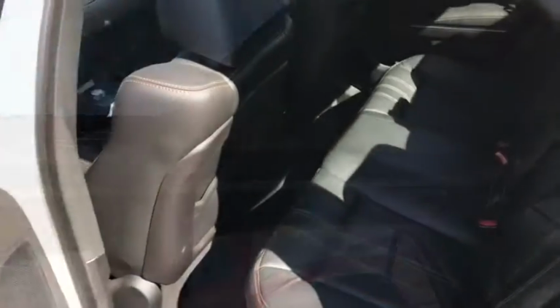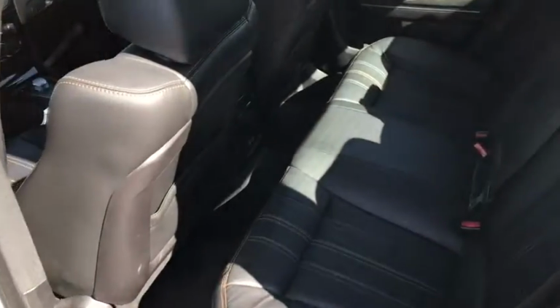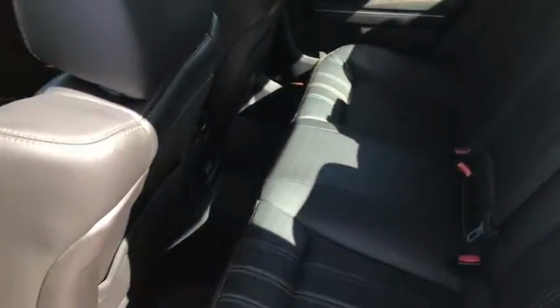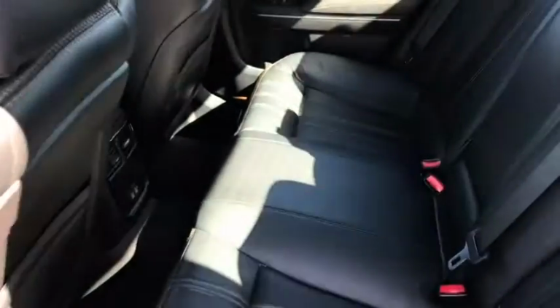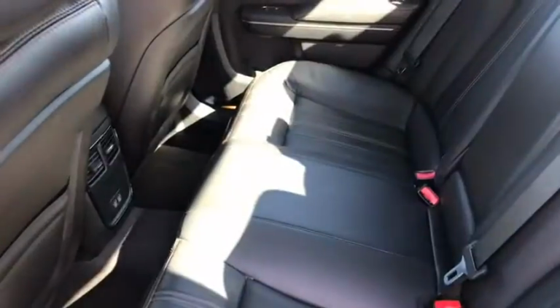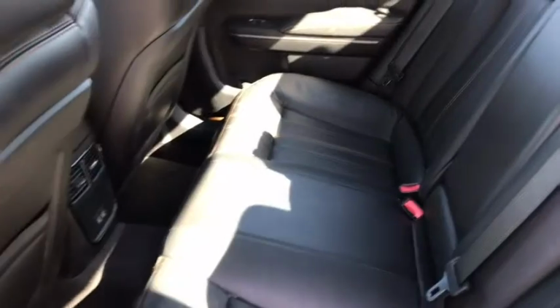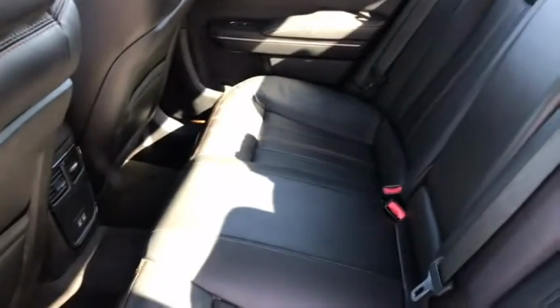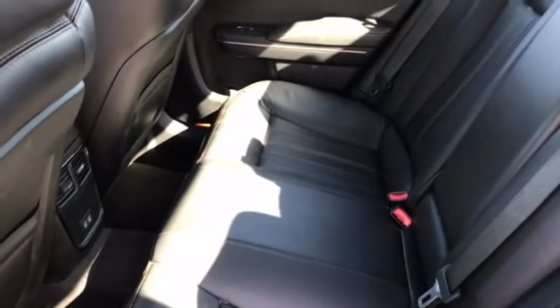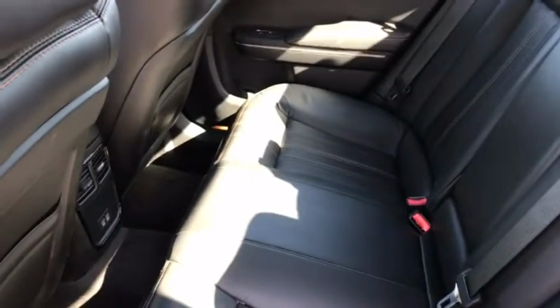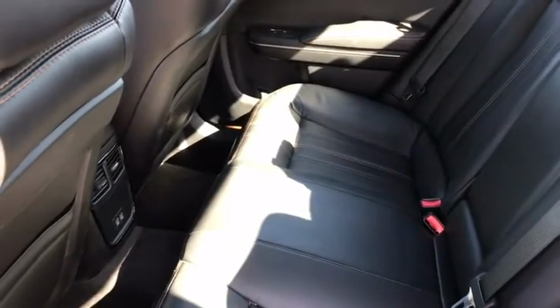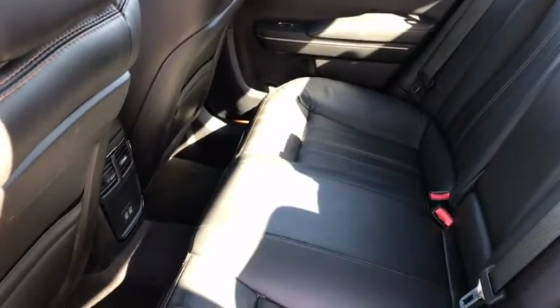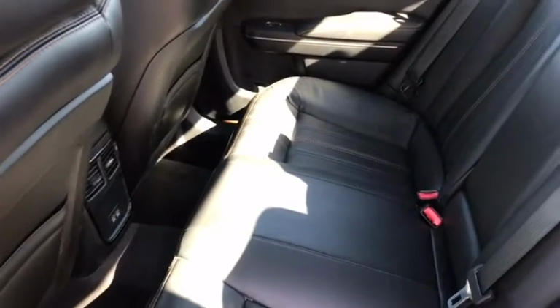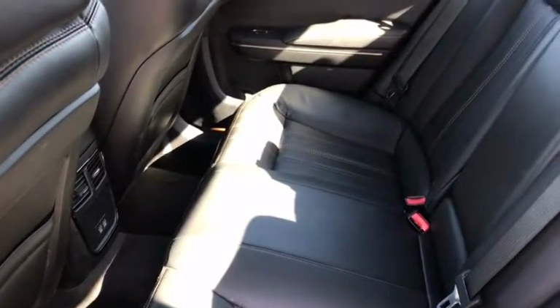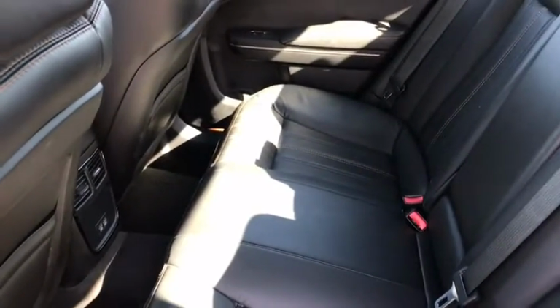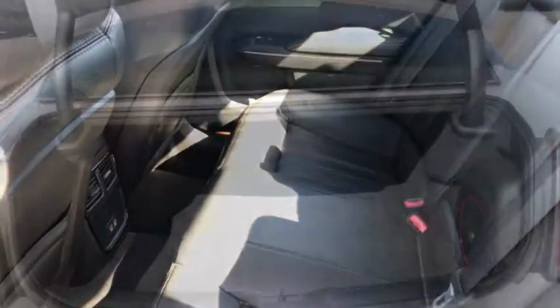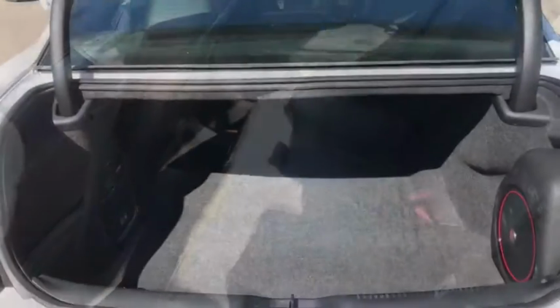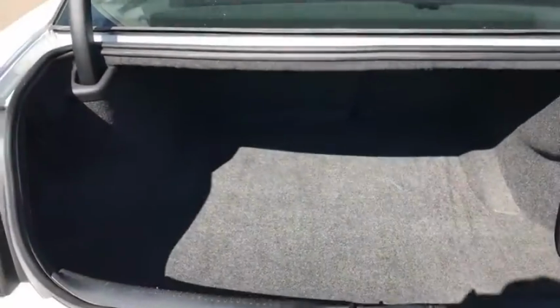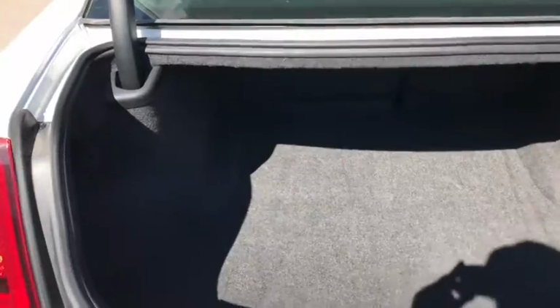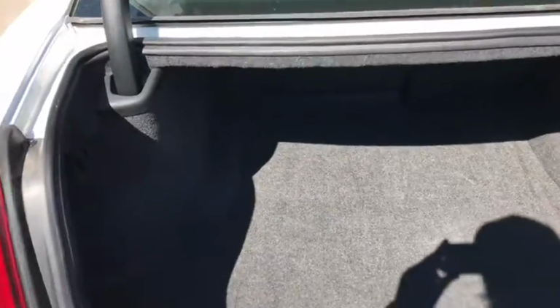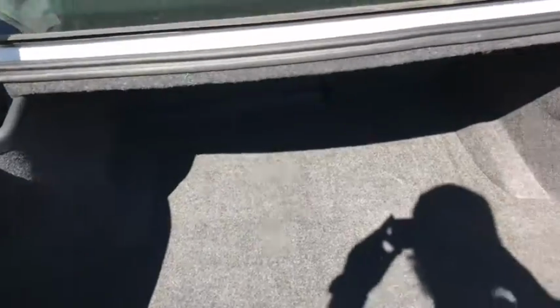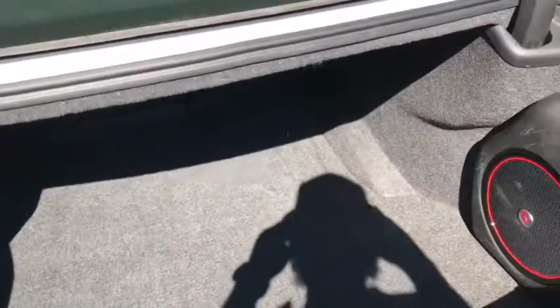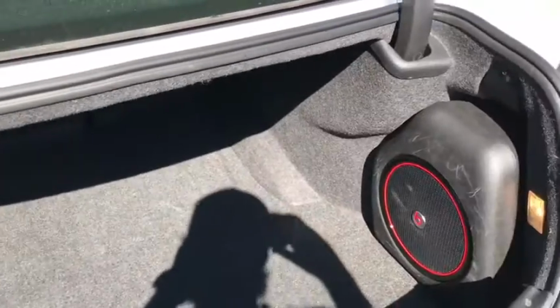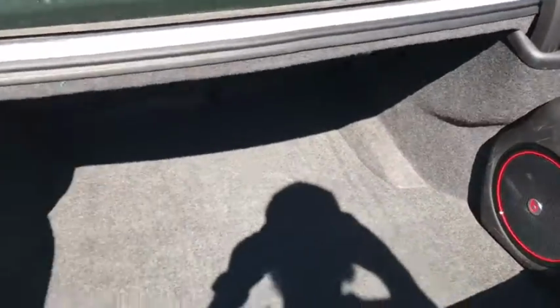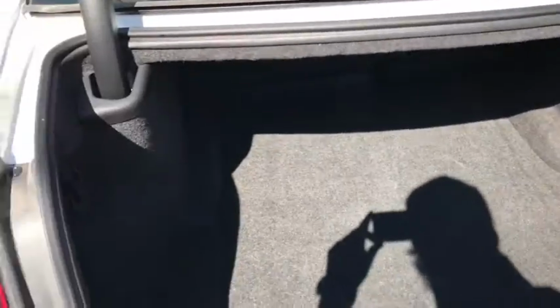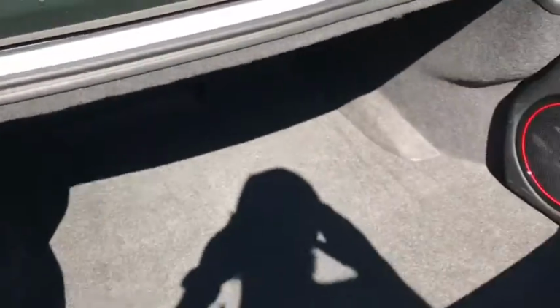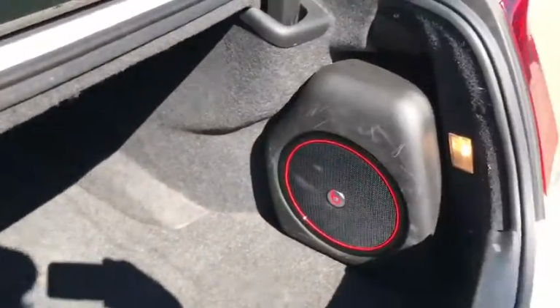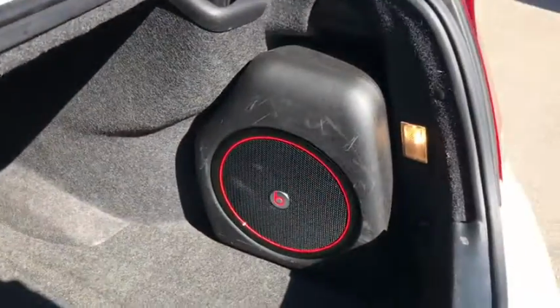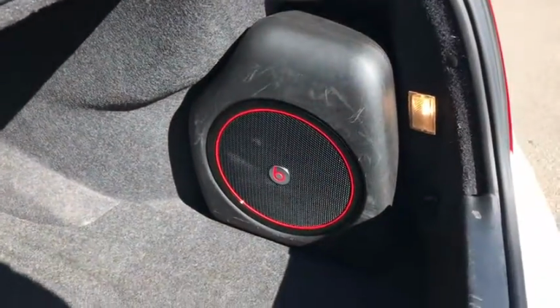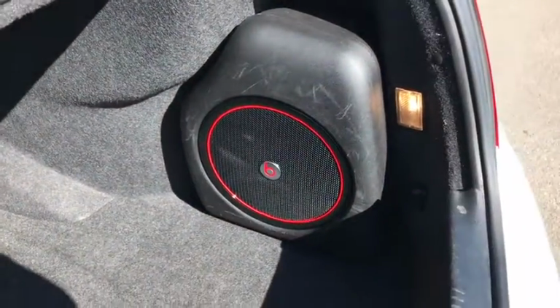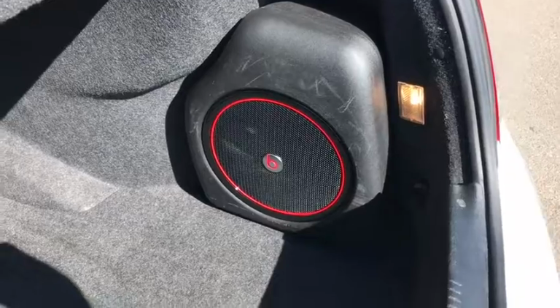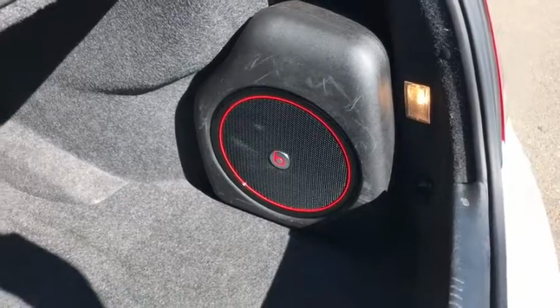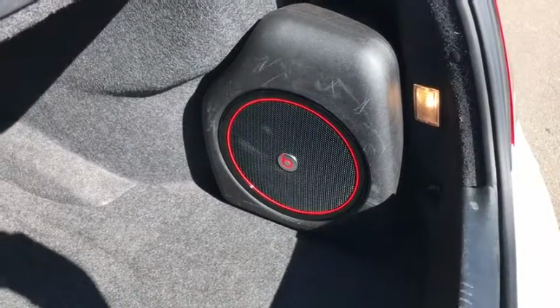Coming into the back seat you can see seating for three, for a total of five passenger capability with tons of space. Coming into the trunk you can see a nice and spacious trunk with enough space for all your cargo. You also have another Beats speaker for amazing sound quality.